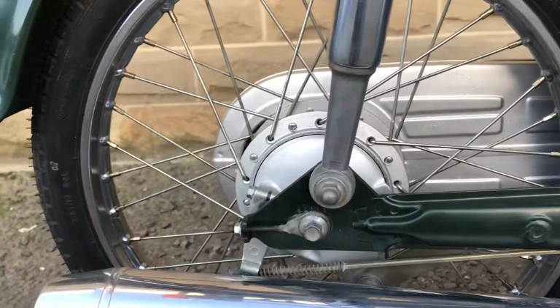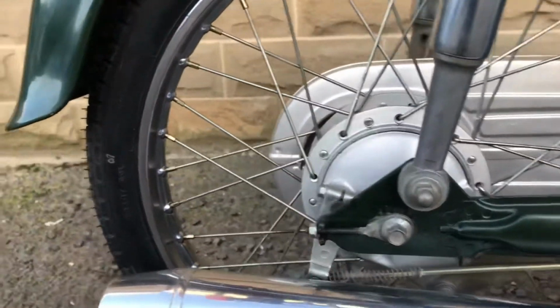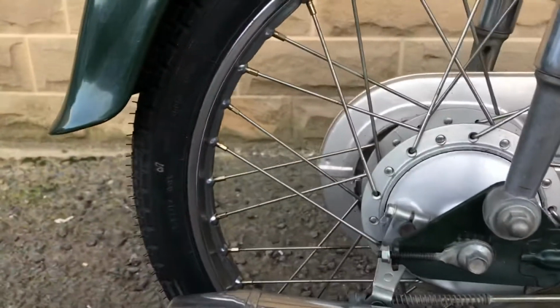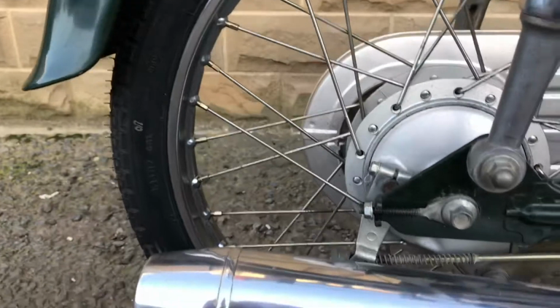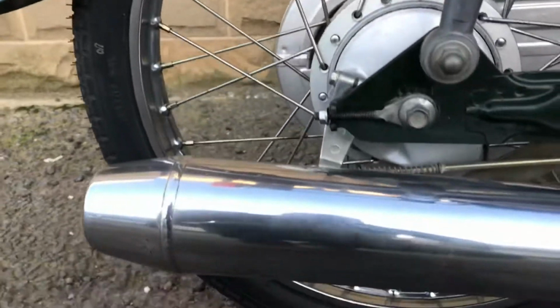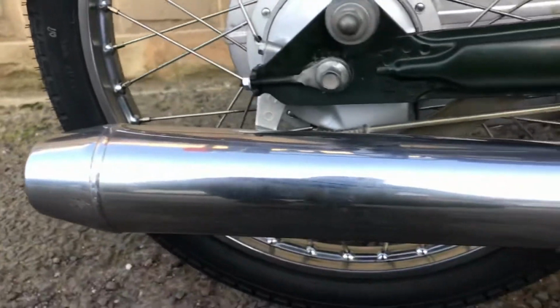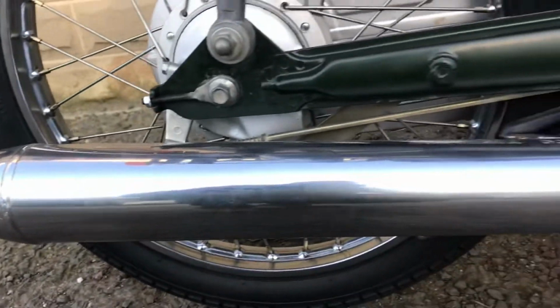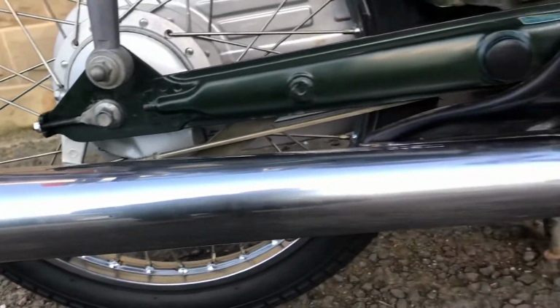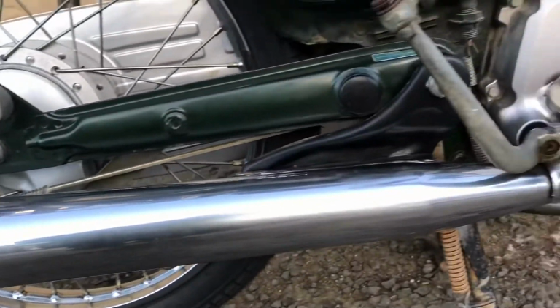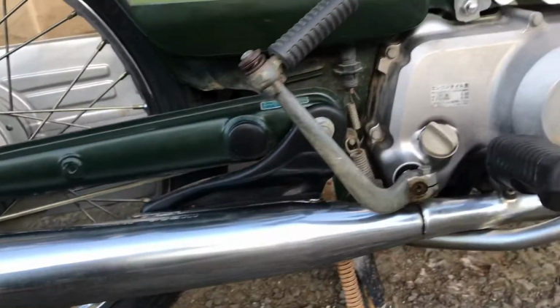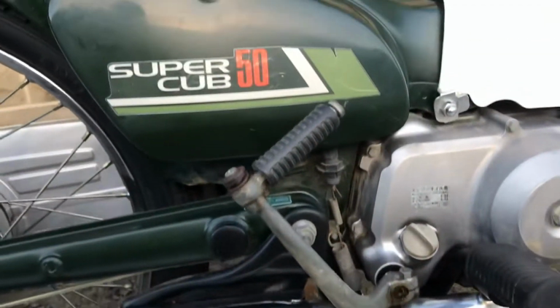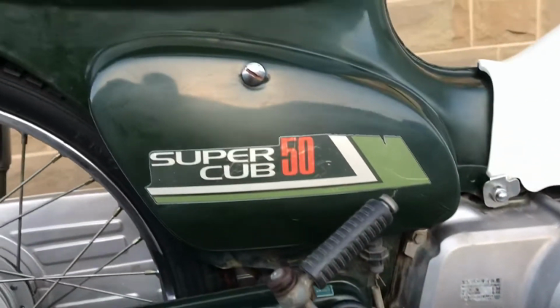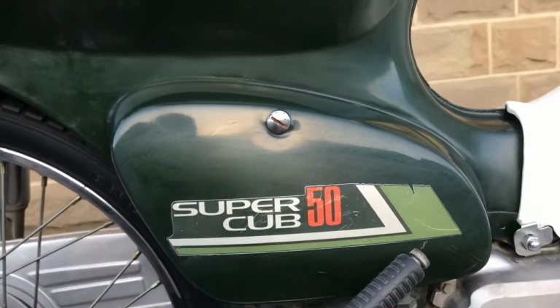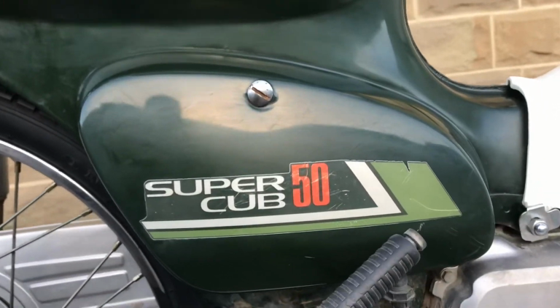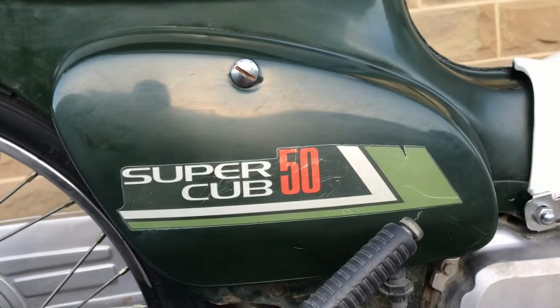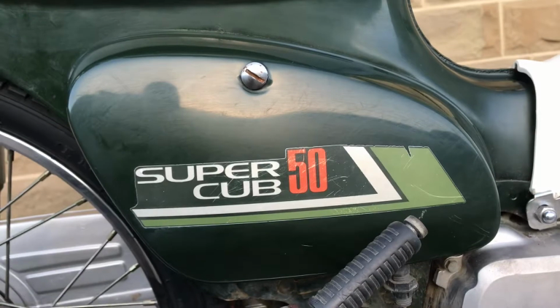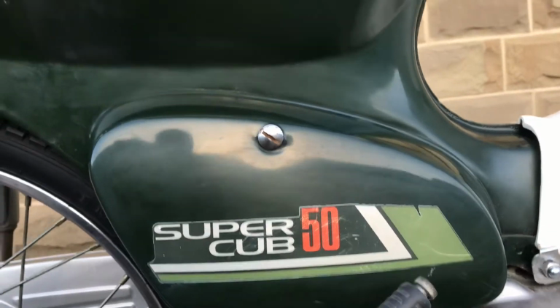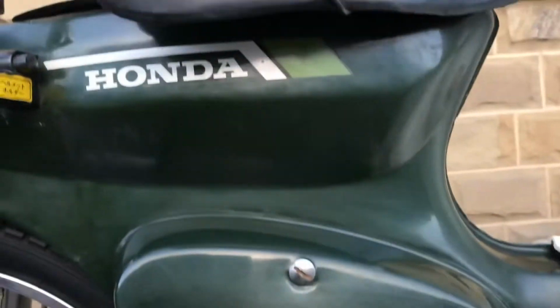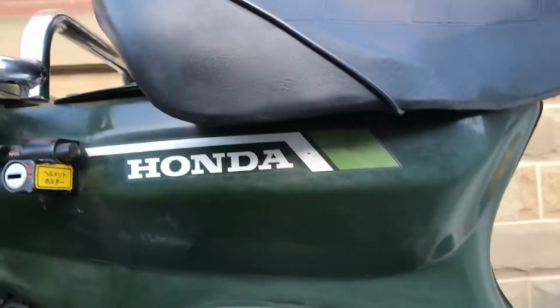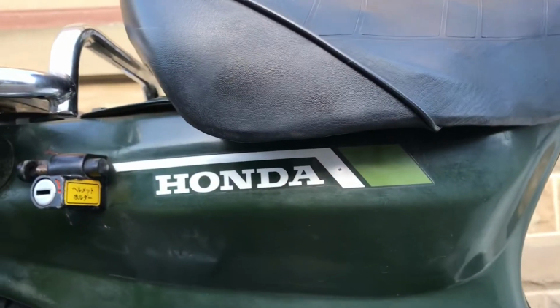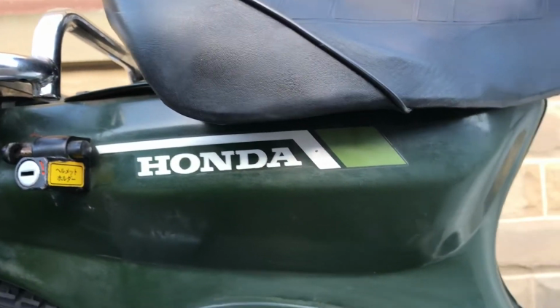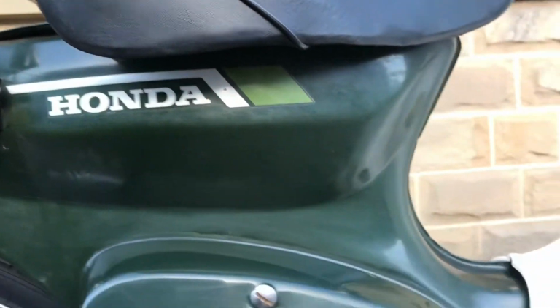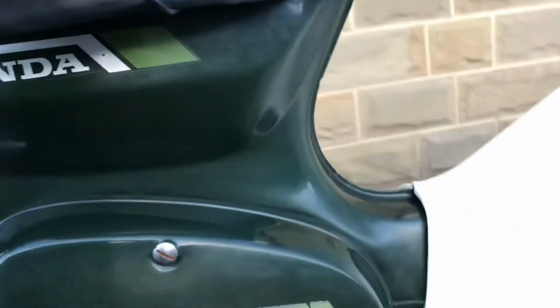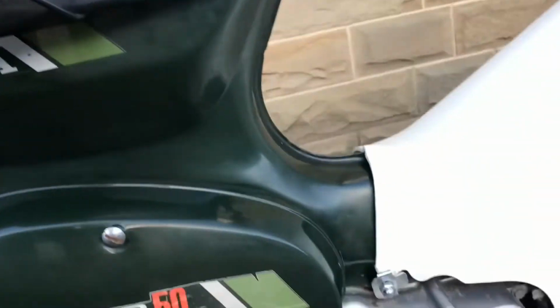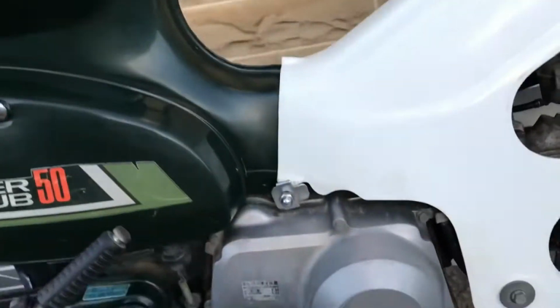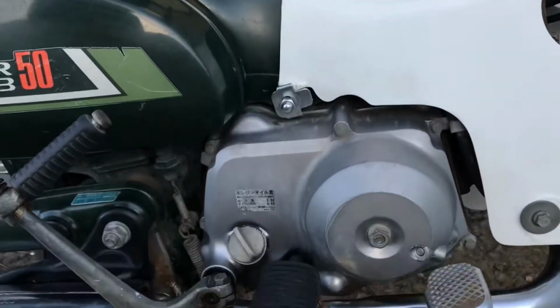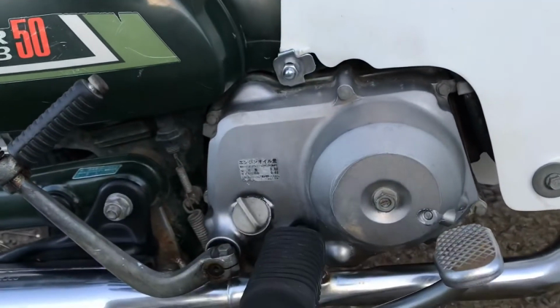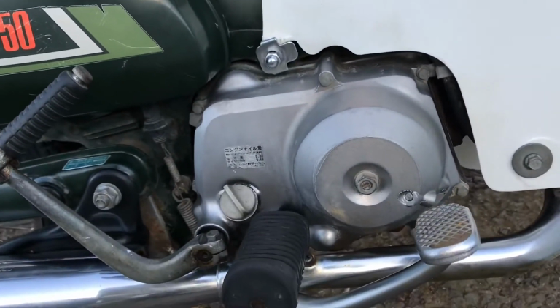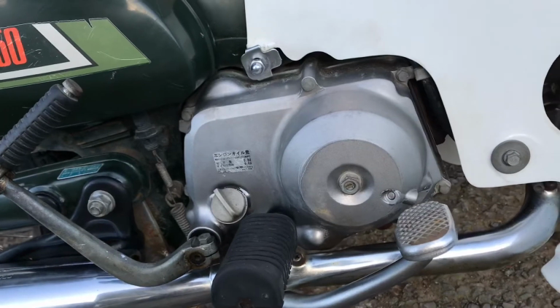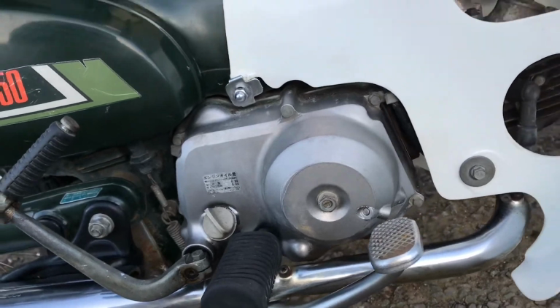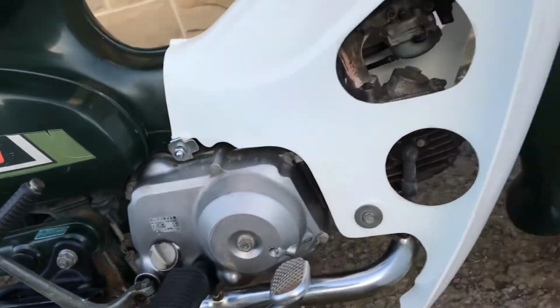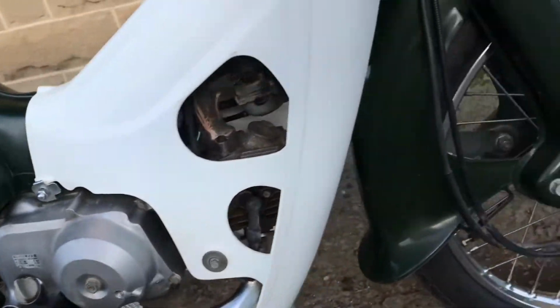New tyre. The whole exhaust system, including the muffler, is very tidy. One or two little light scratches on the right side cover. Paint is very good. The right side of the engine is good — just a little bit of rubbing there.